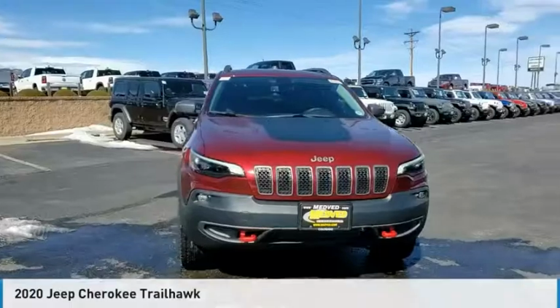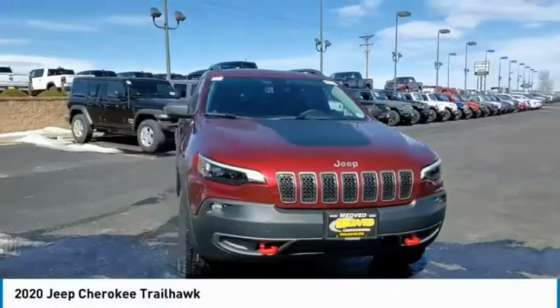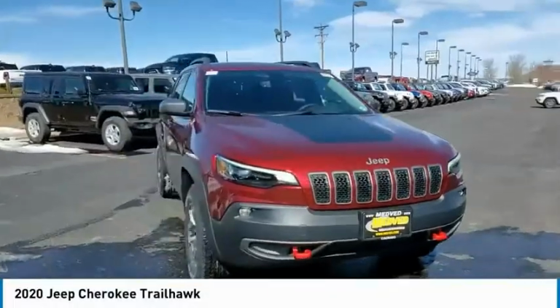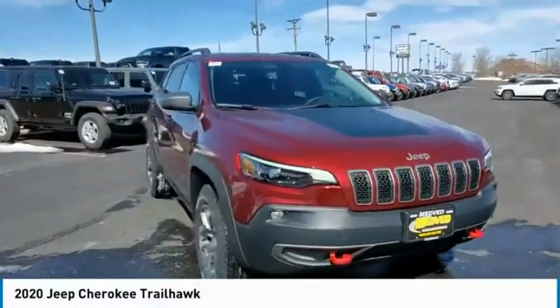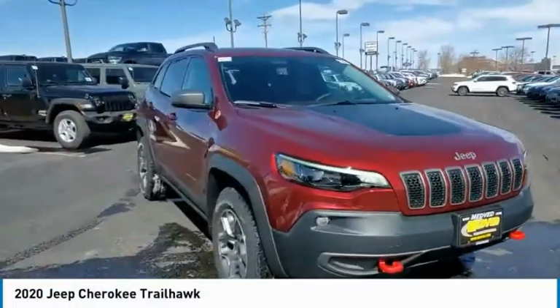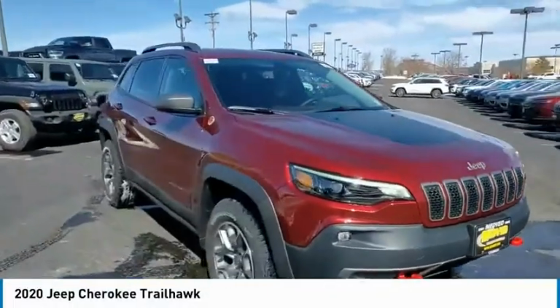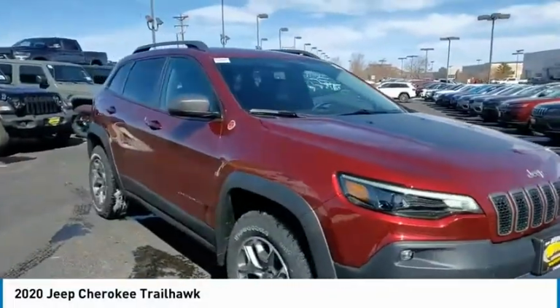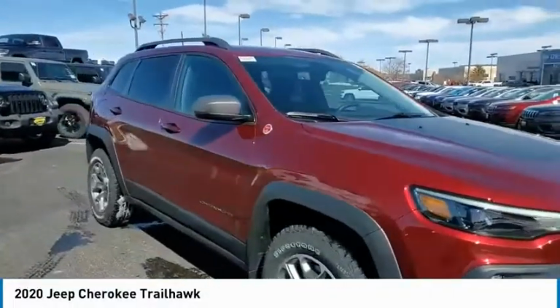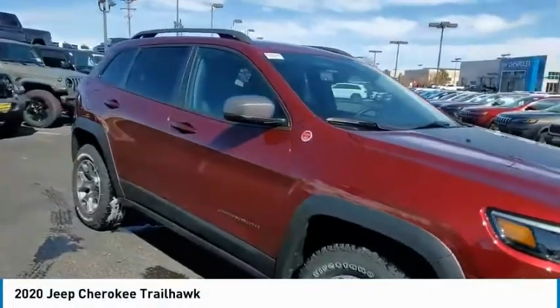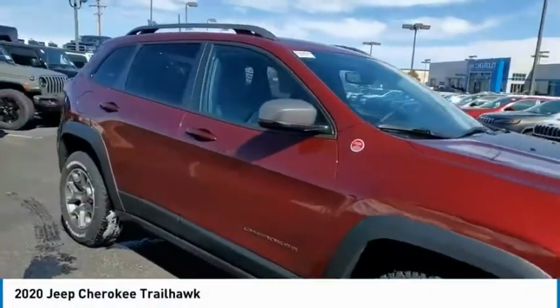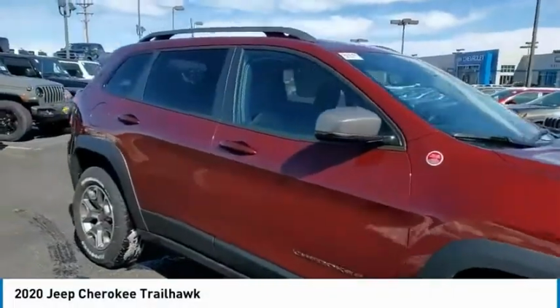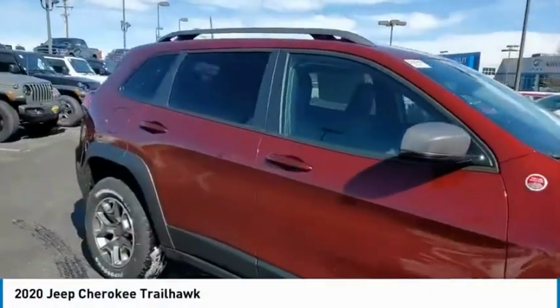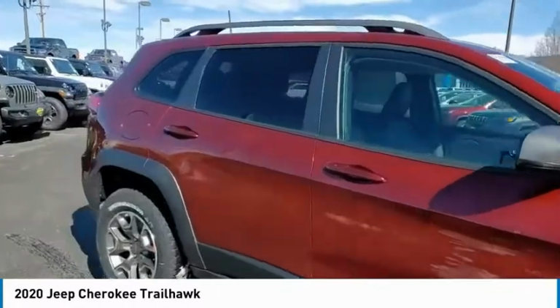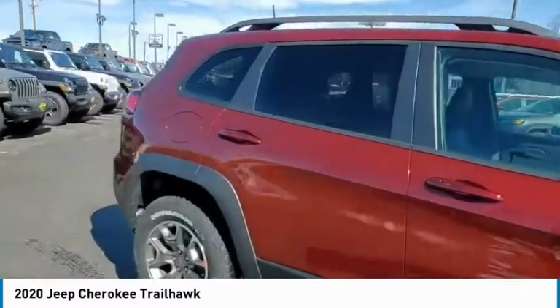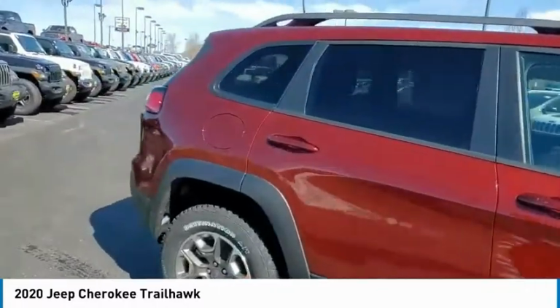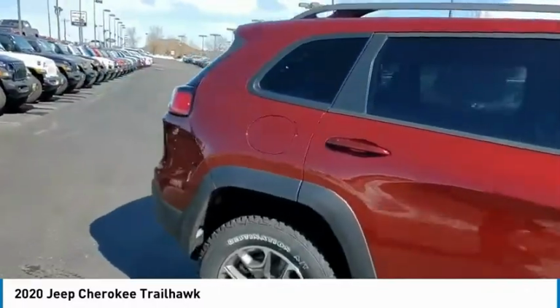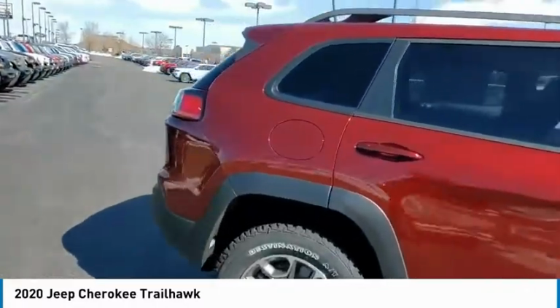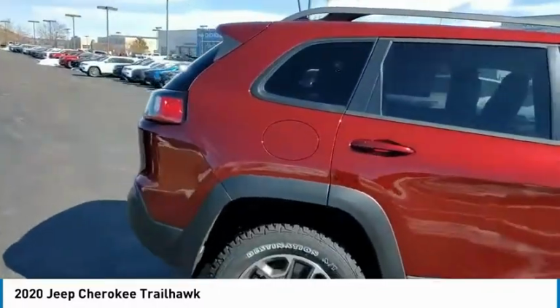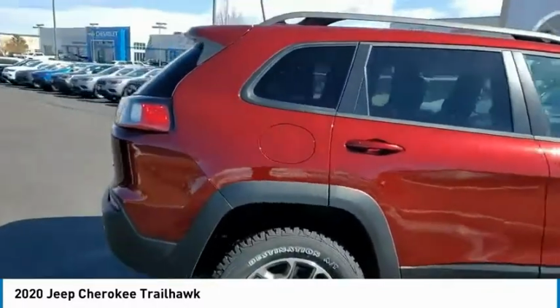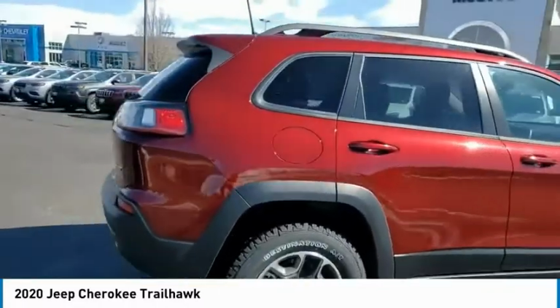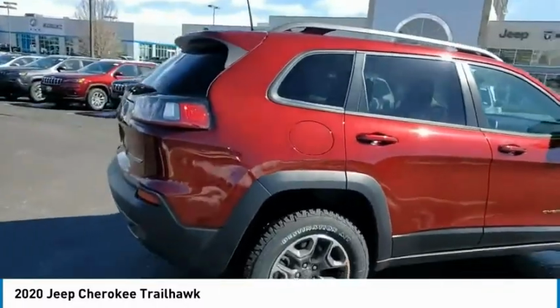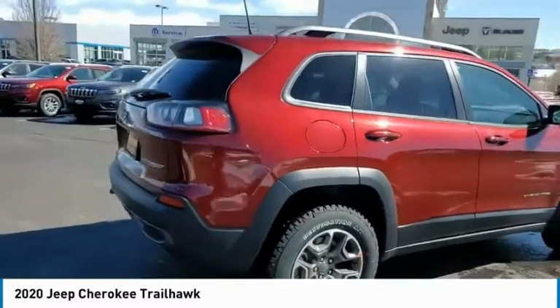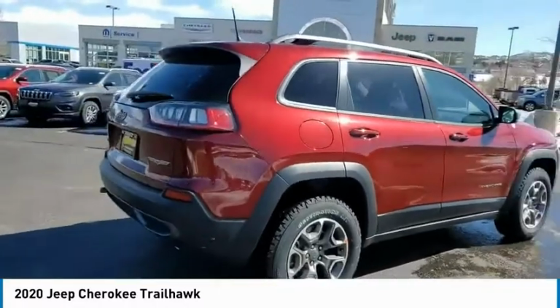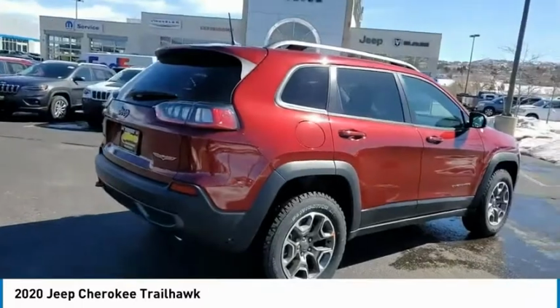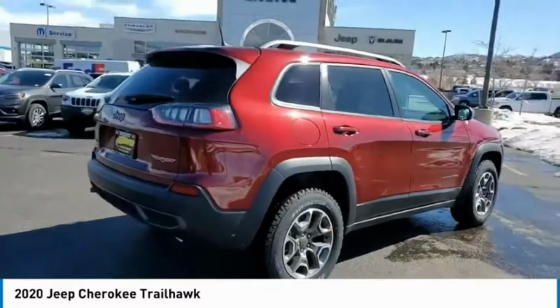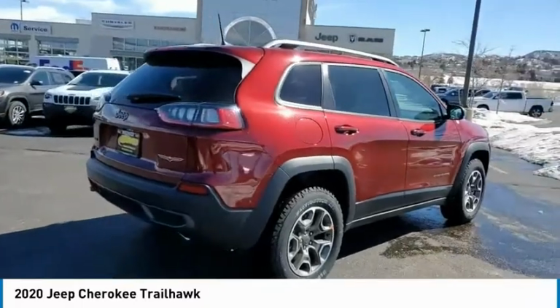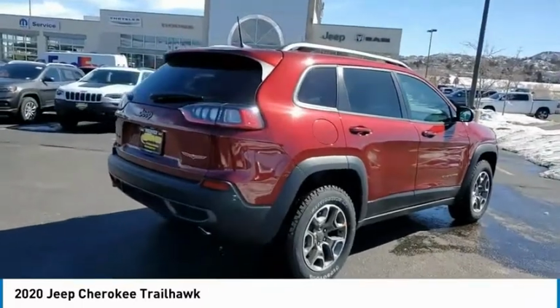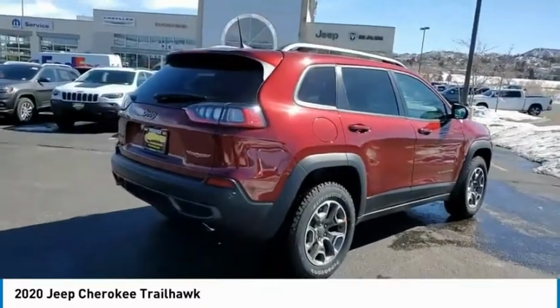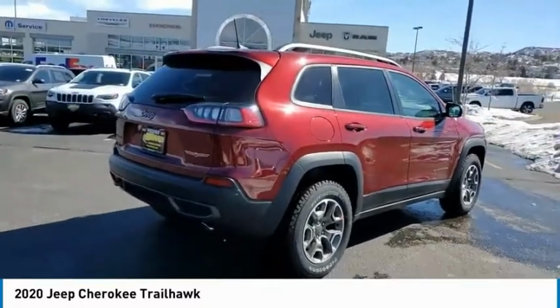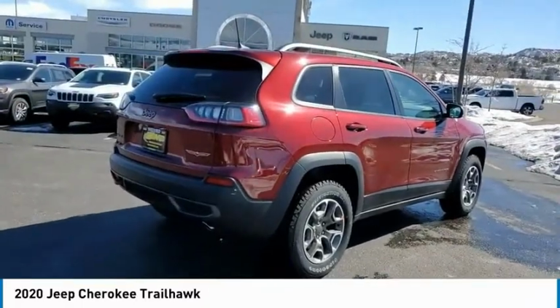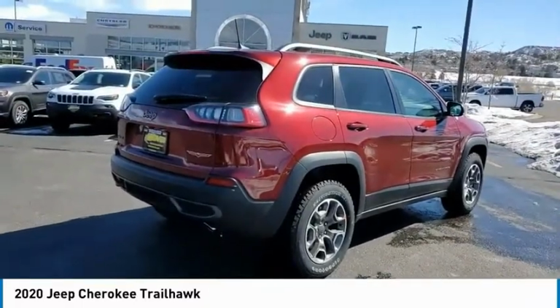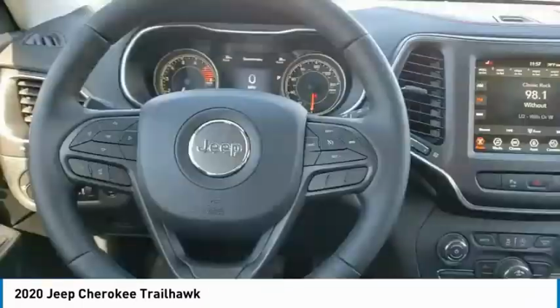Stop by and take a look at the 2020 Cherokee. The Jeep Cherokee offers superior off-road capability. This makes the Cherokee a fine choice for families who venture off-road or vacation in the mountains or other remote areas.